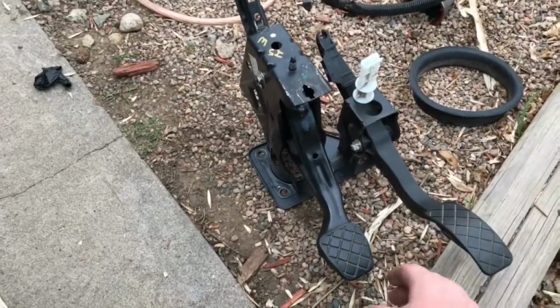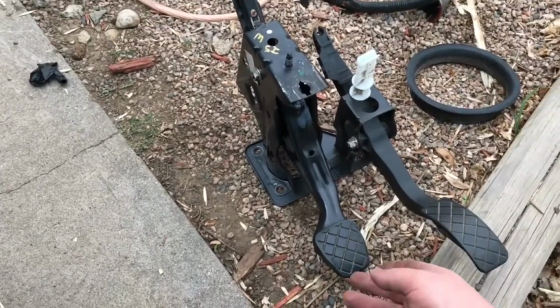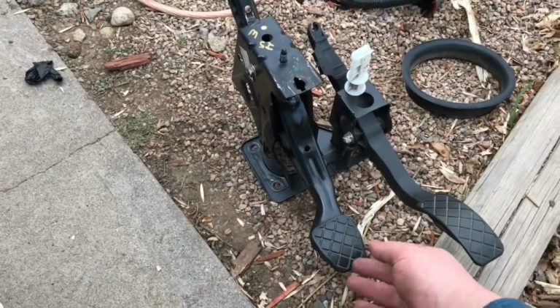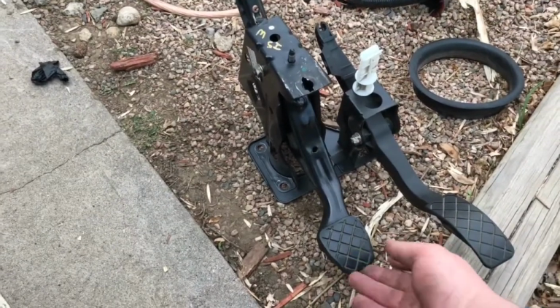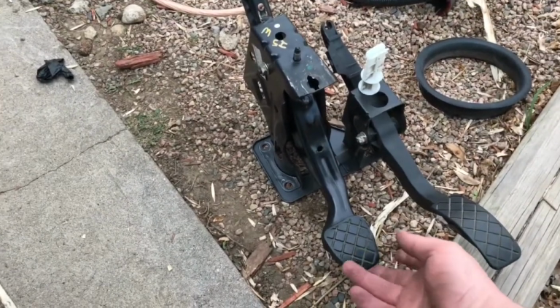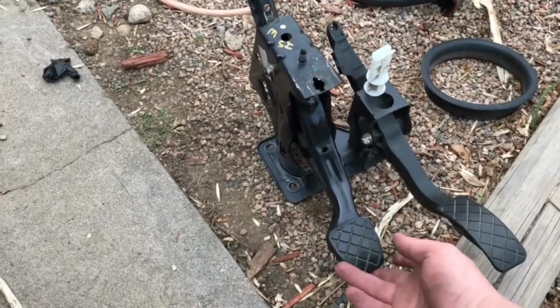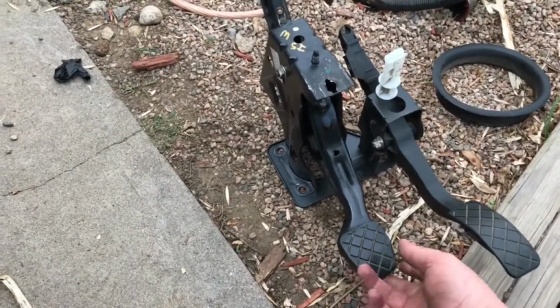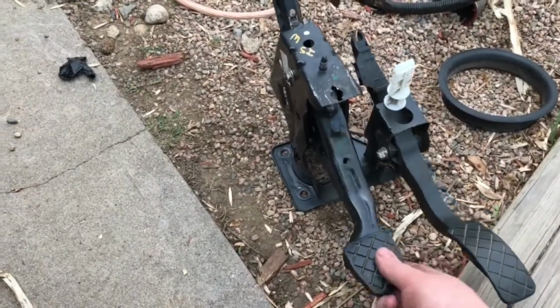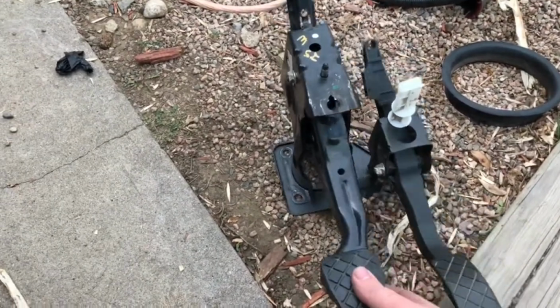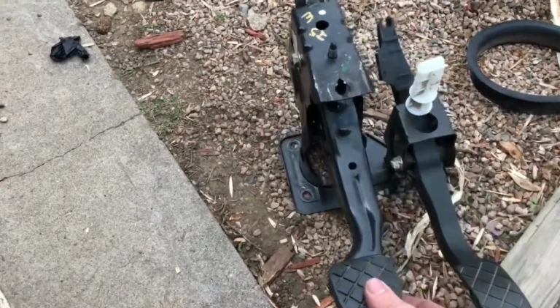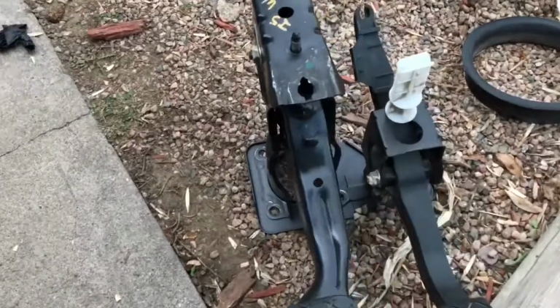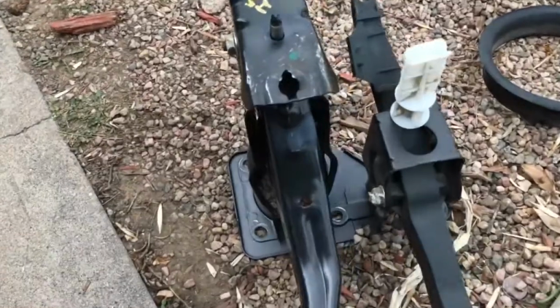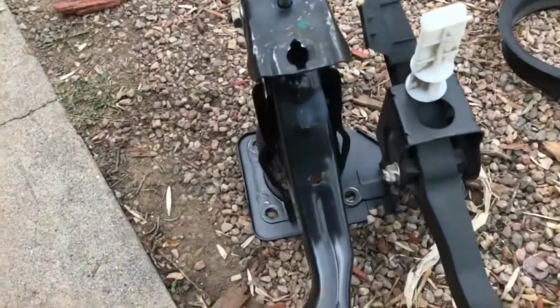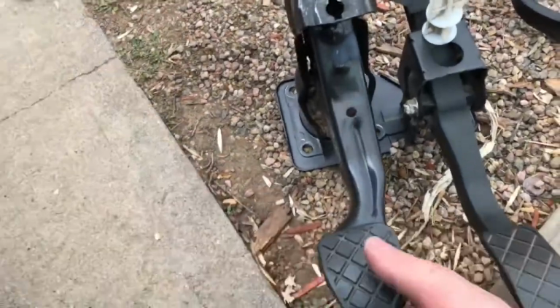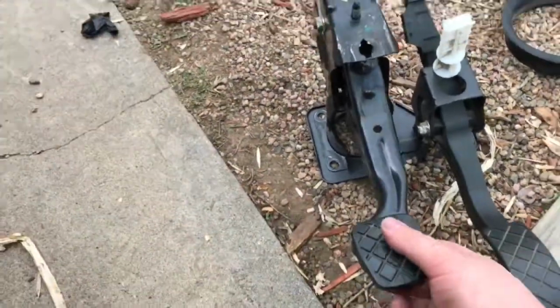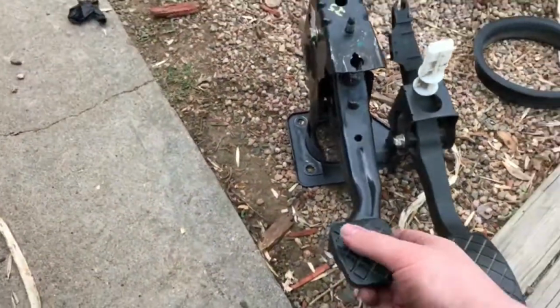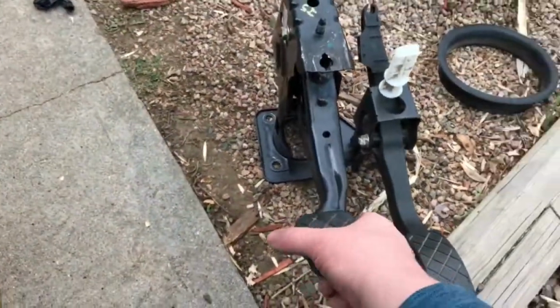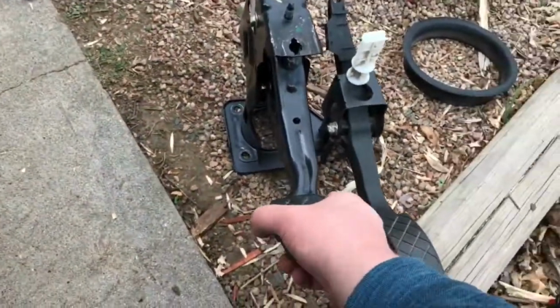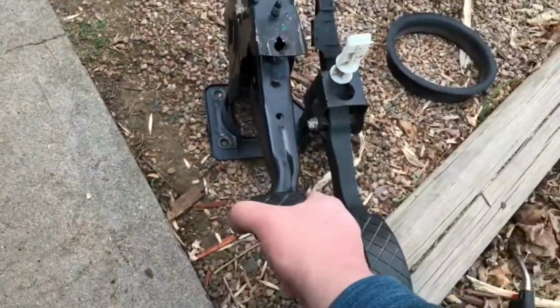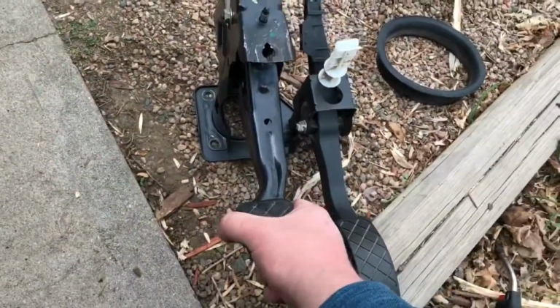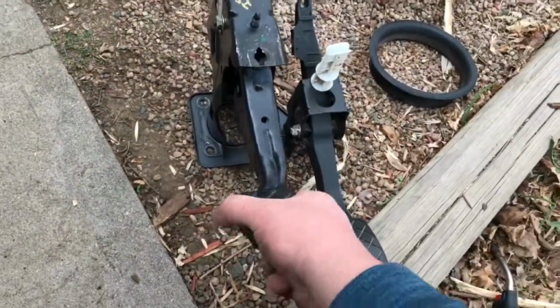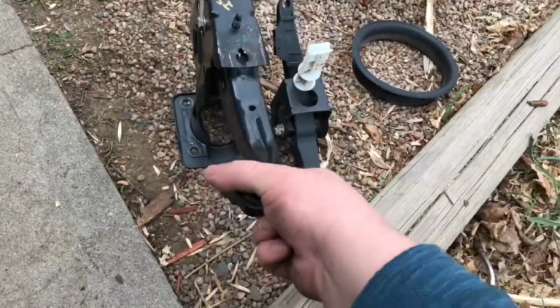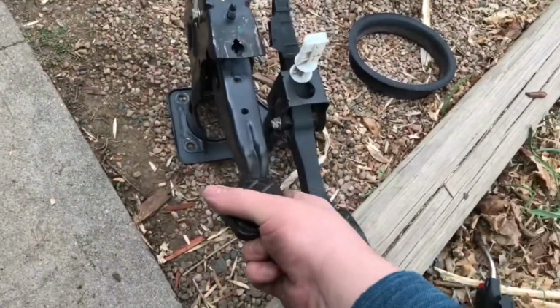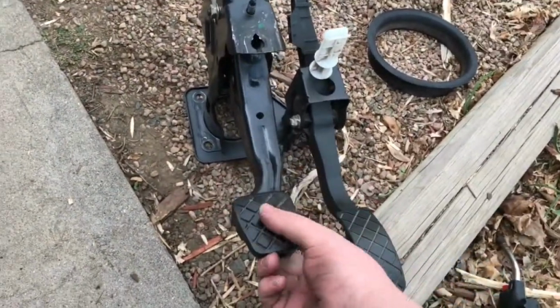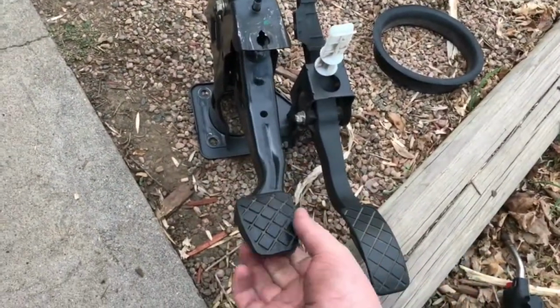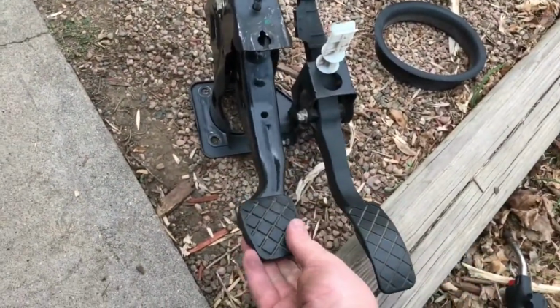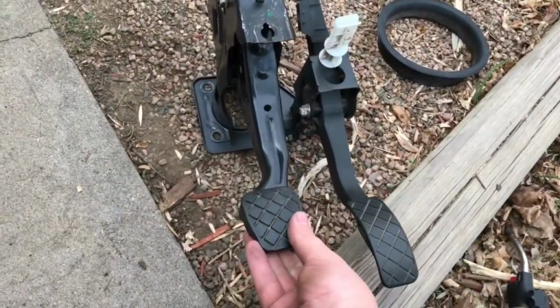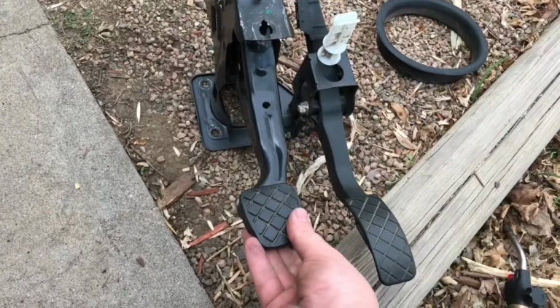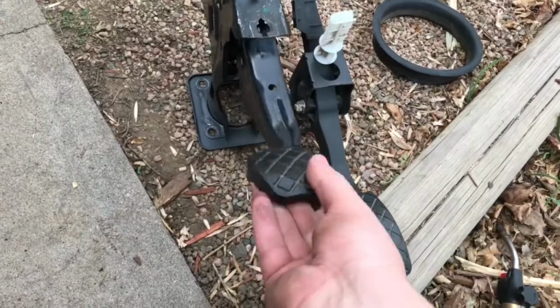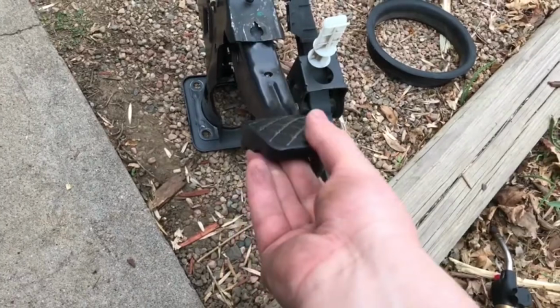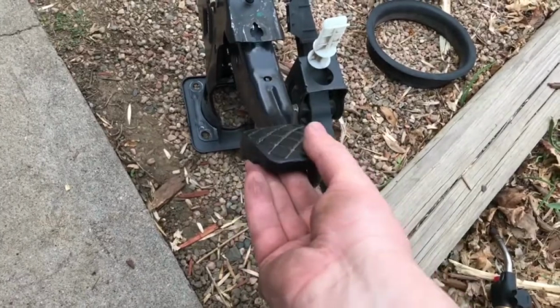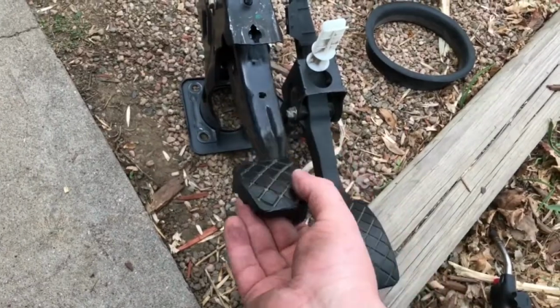Once it got pretty warm, it started kind of smoking. You can see the paint's got a little damaged there, but I was able to just yank it right off — just by pulling on it, and it popped off.